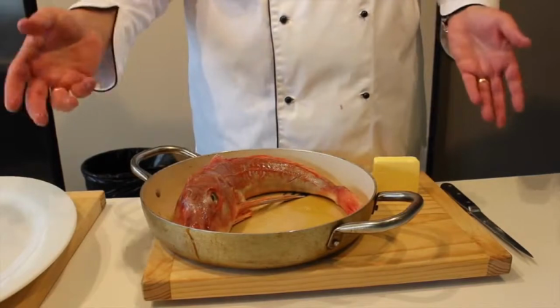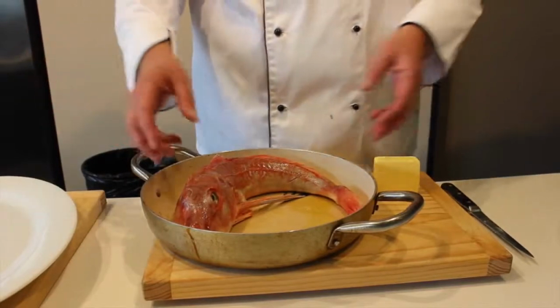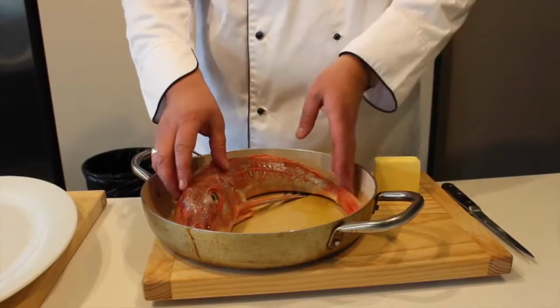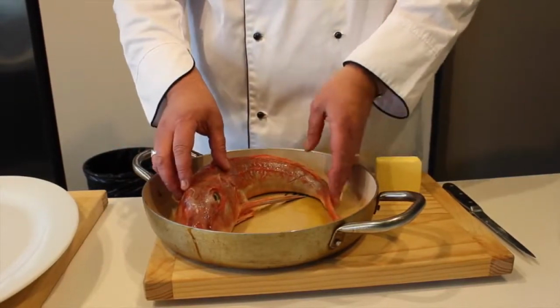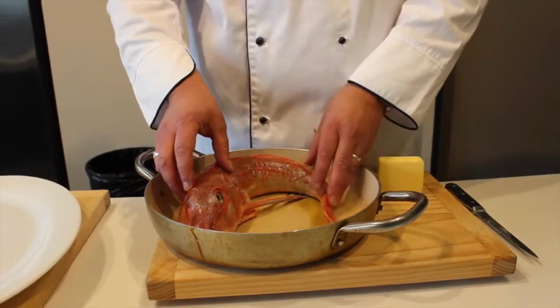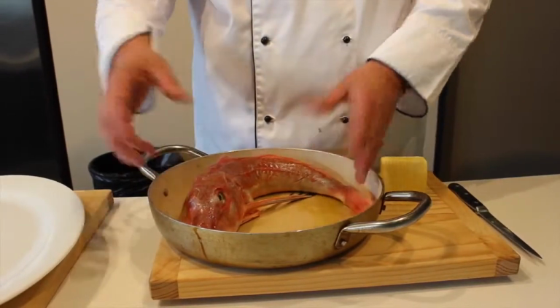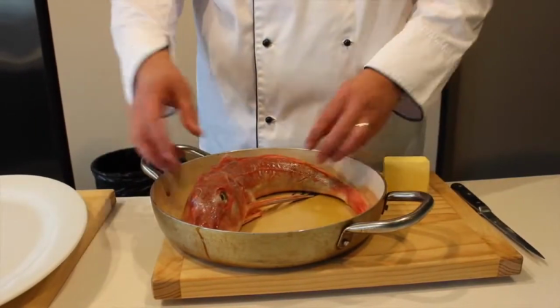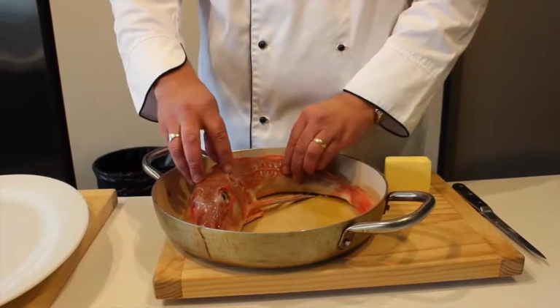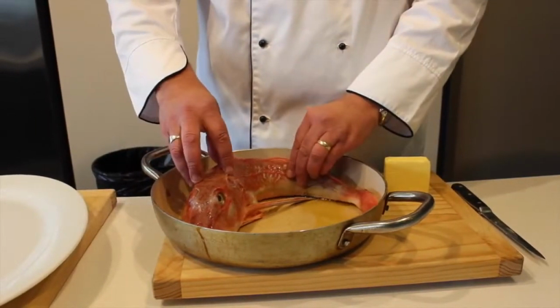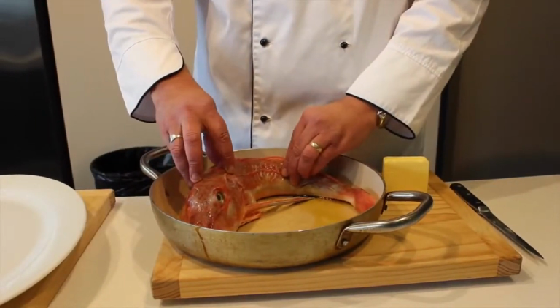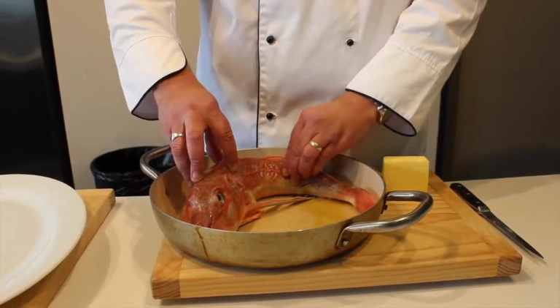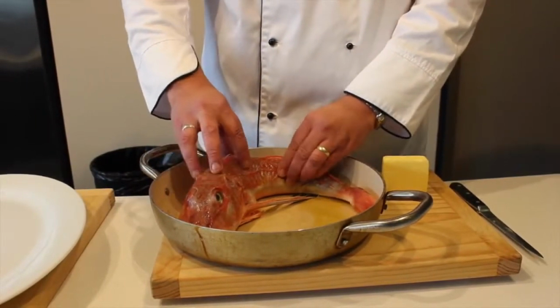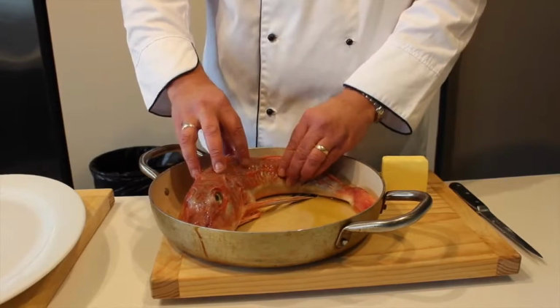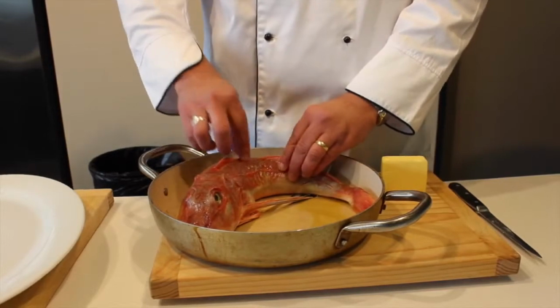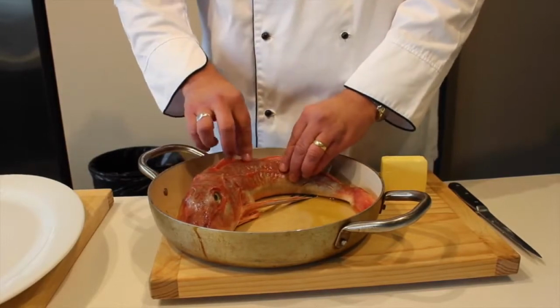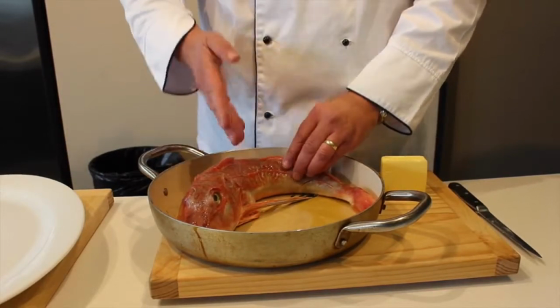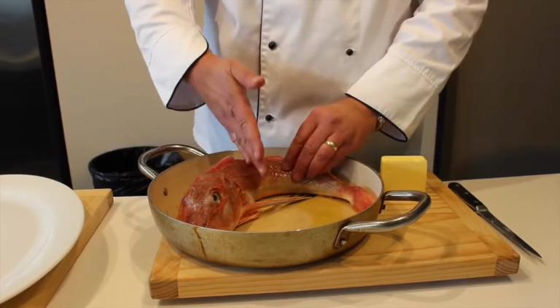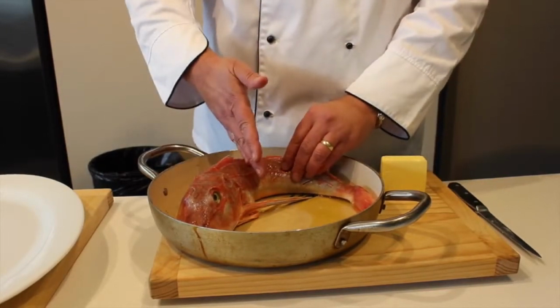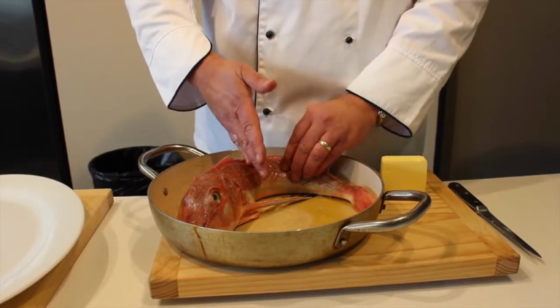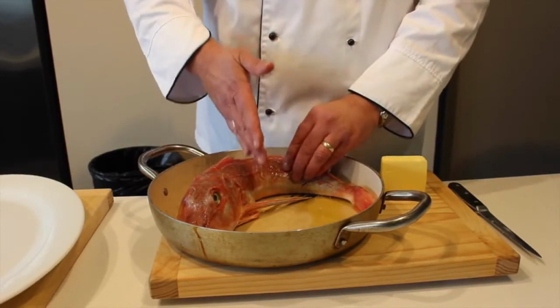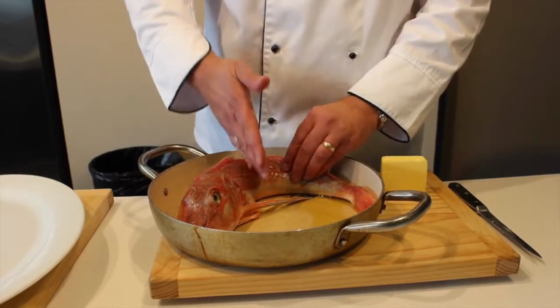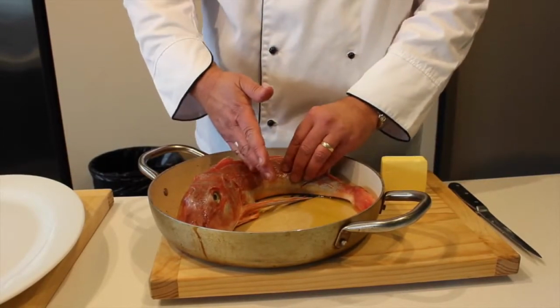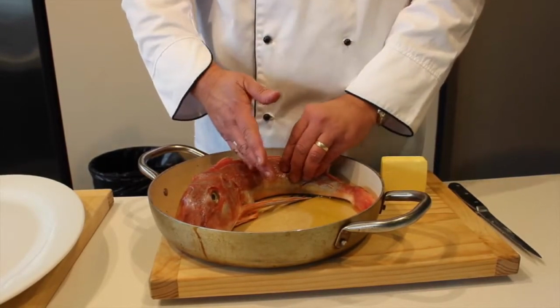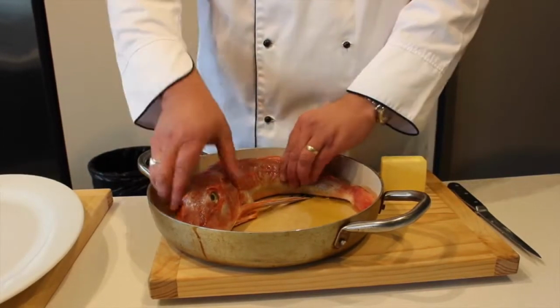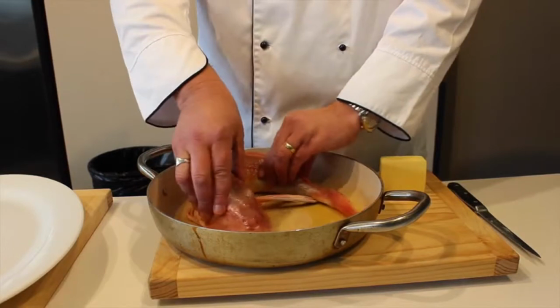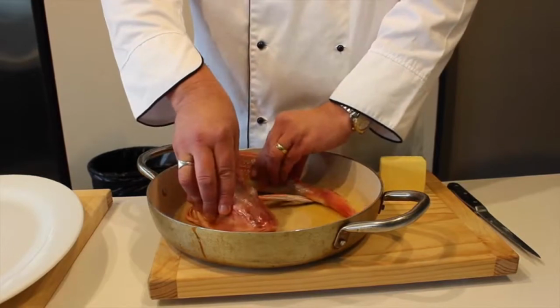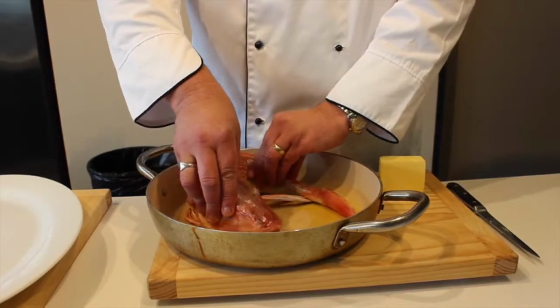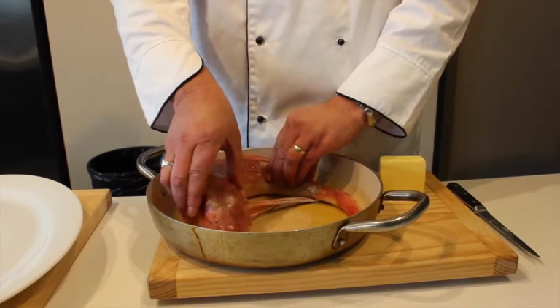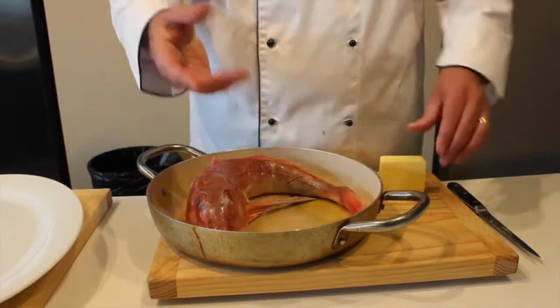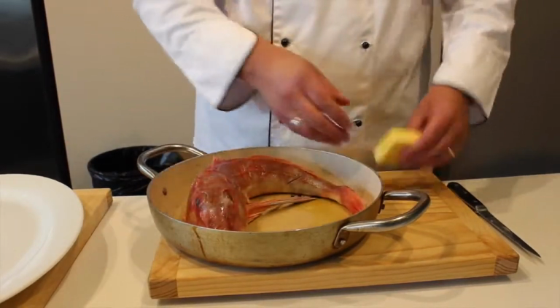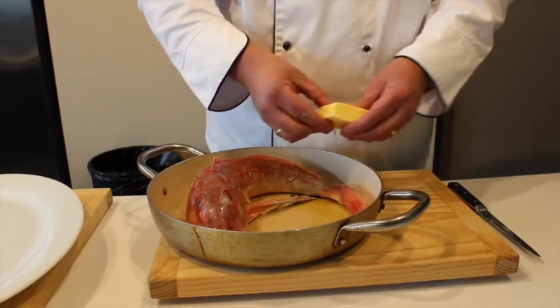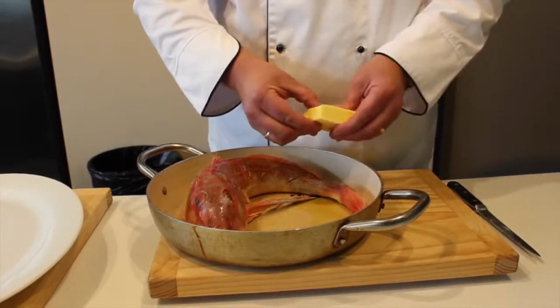If you get a salmon or a longer whole fish, the best way to do it is to break the backbone — just cut through the backbone — and you can bend it accordingly and fold it round. It's all about presentation.